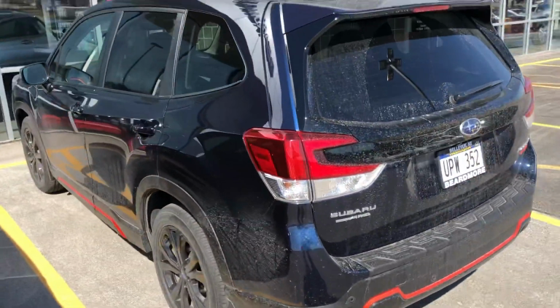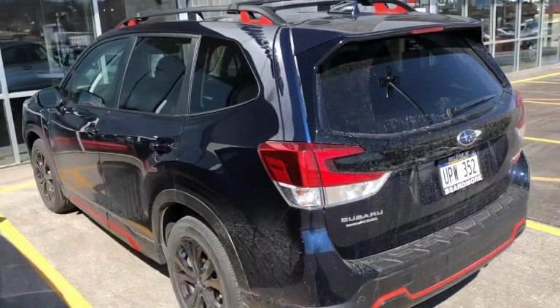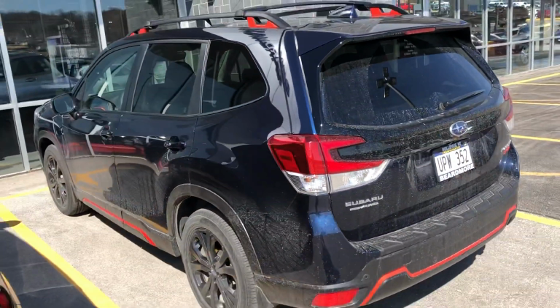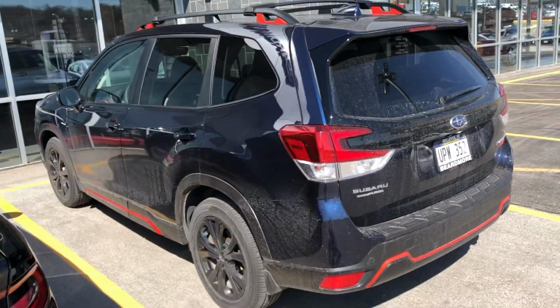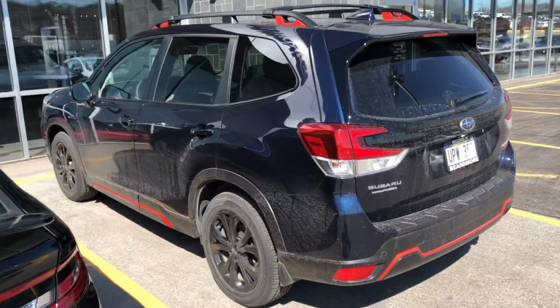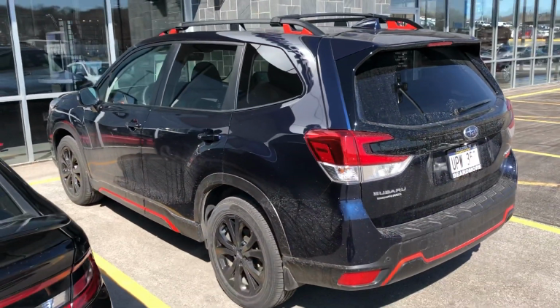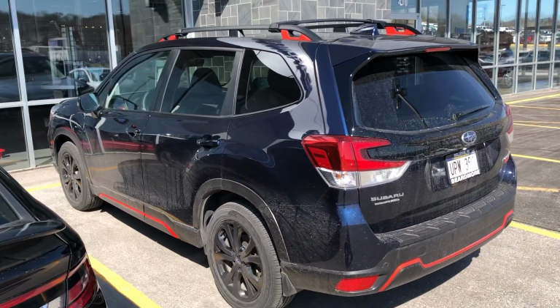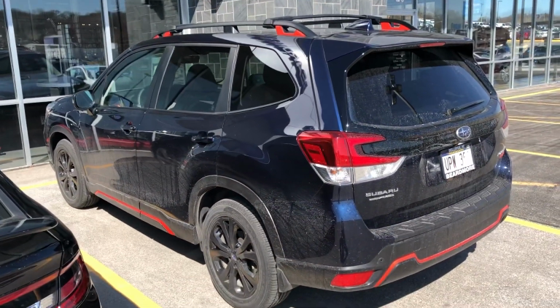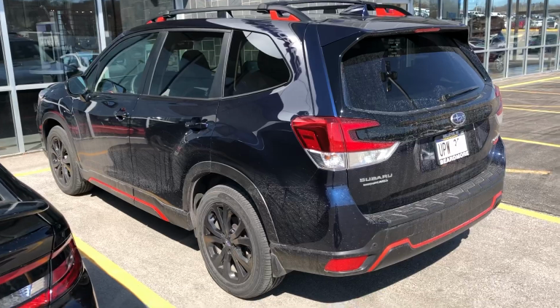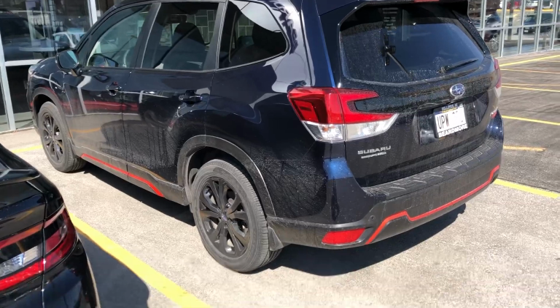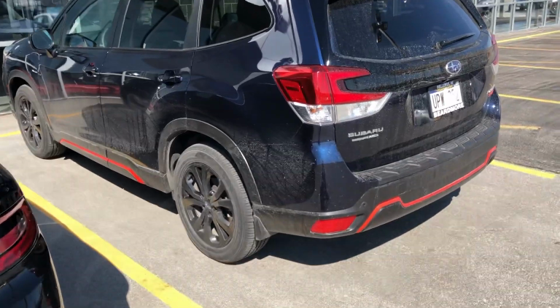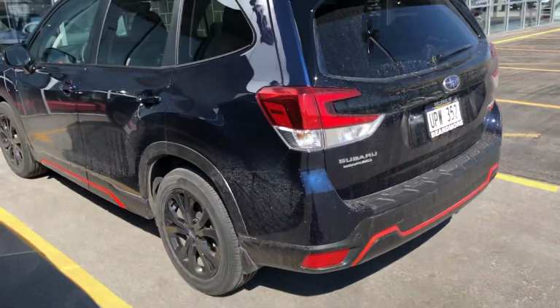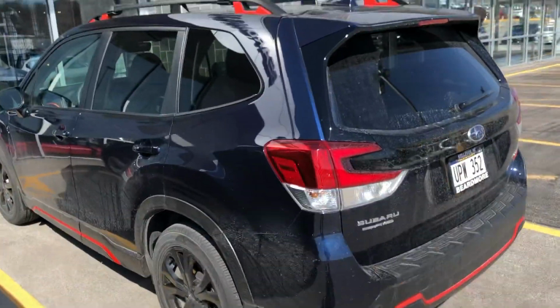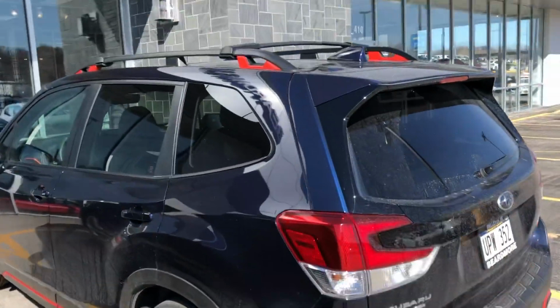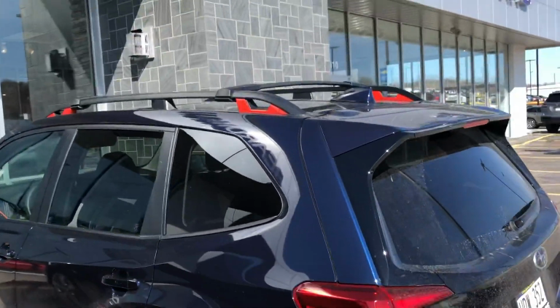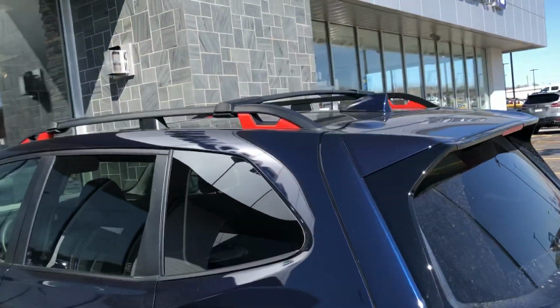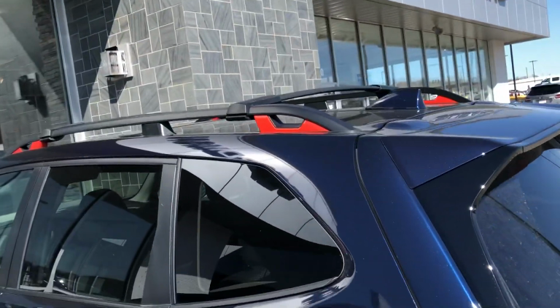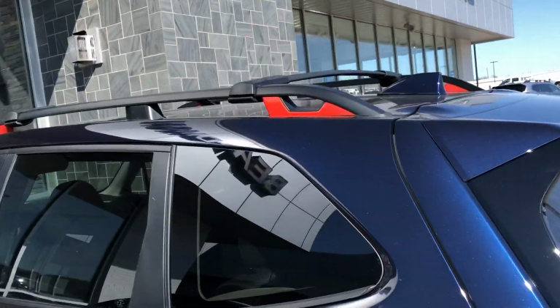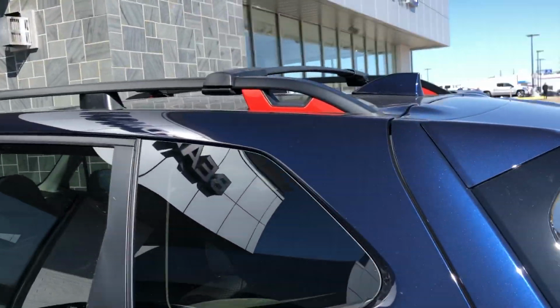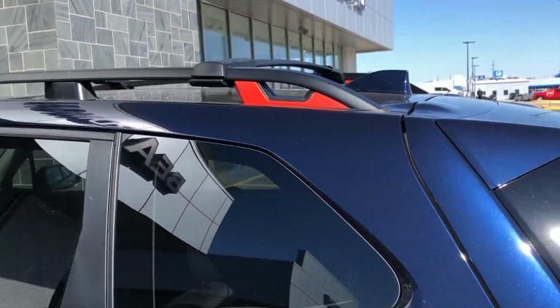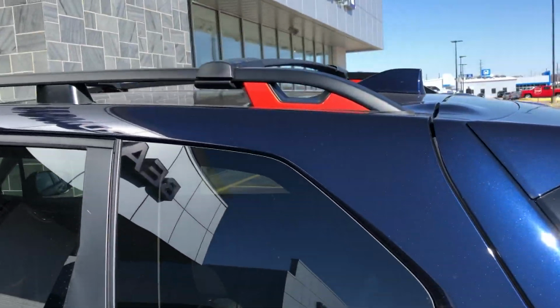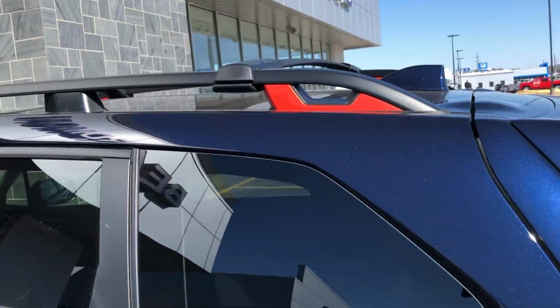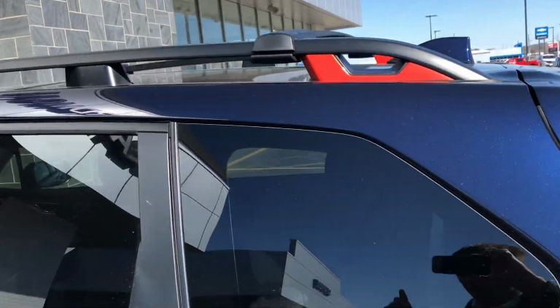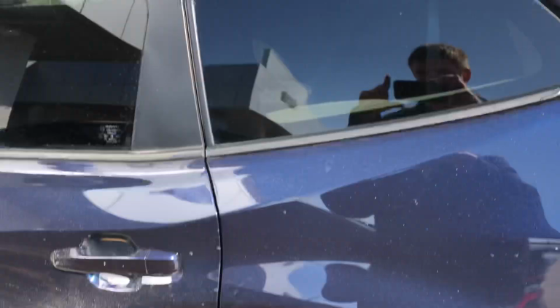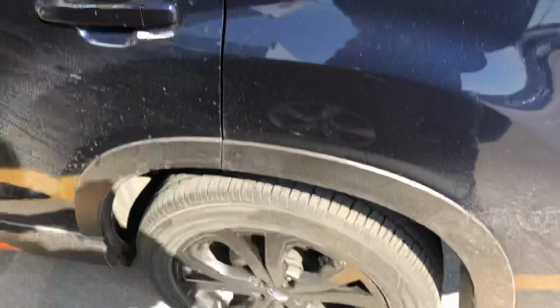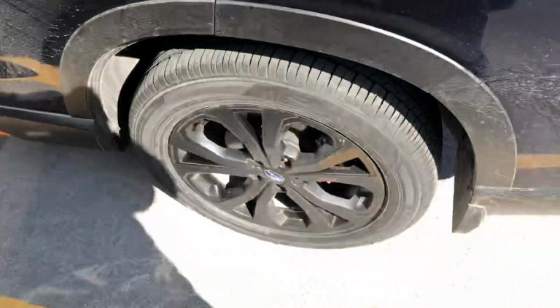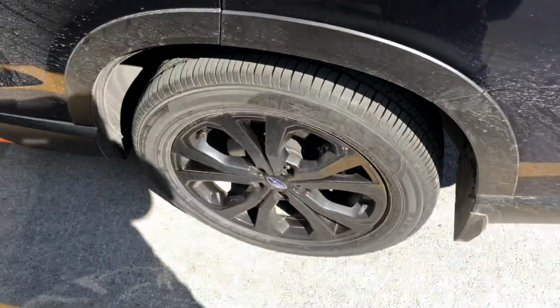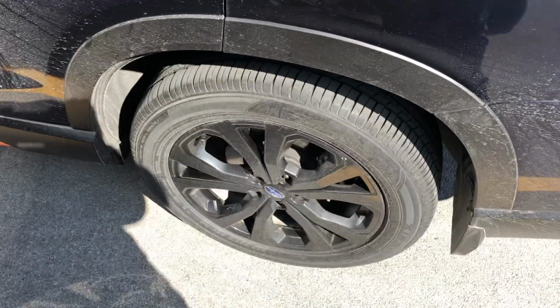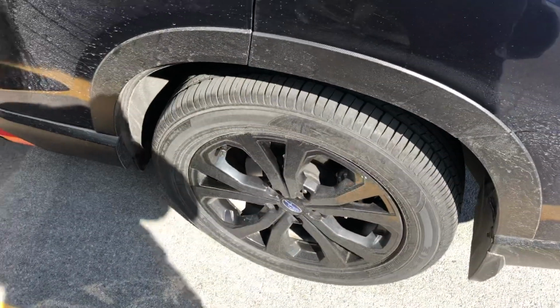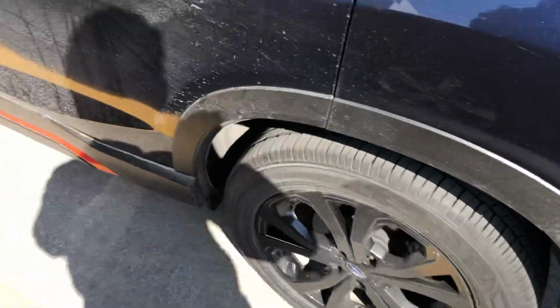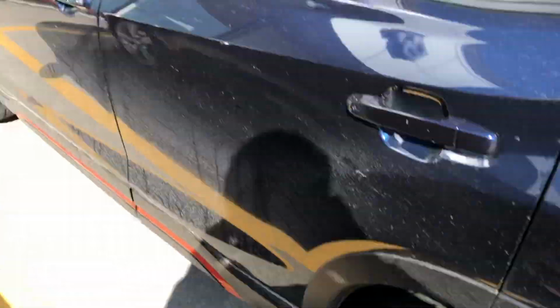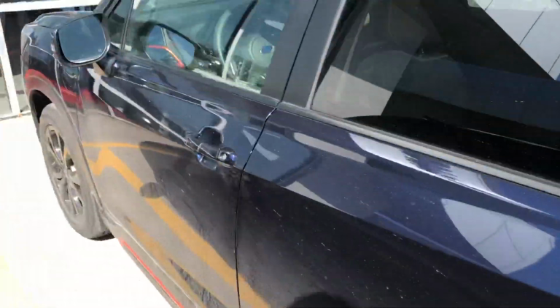This is actually my own personal car. With the Sport you get these orange accent trims — look pretty sharp — and the black wheels really pop out.